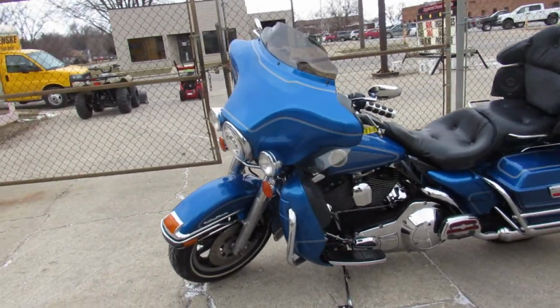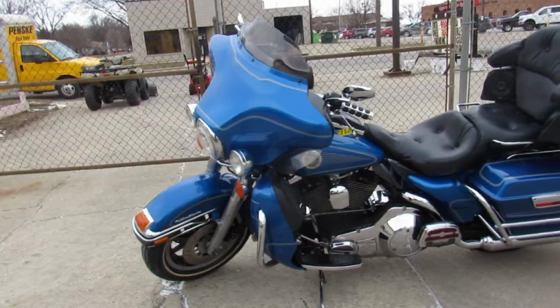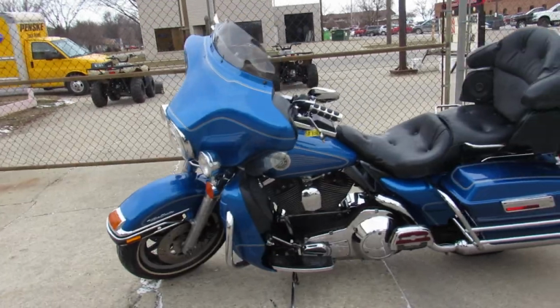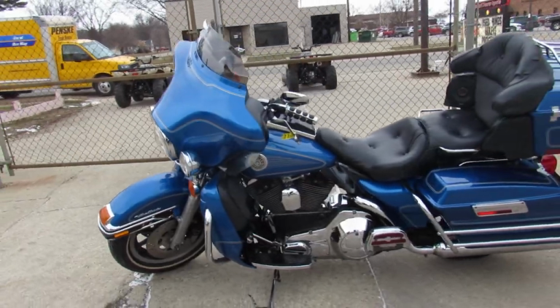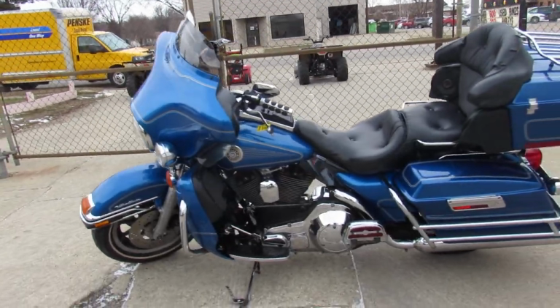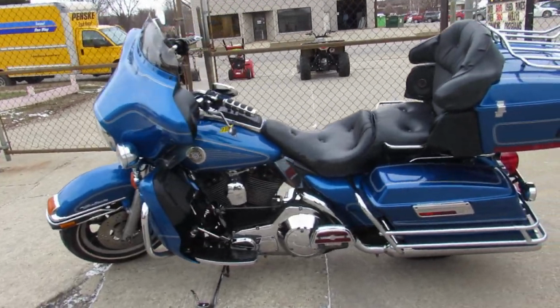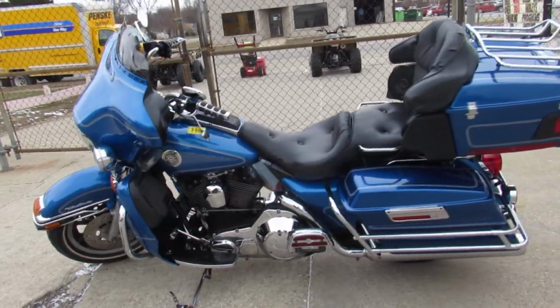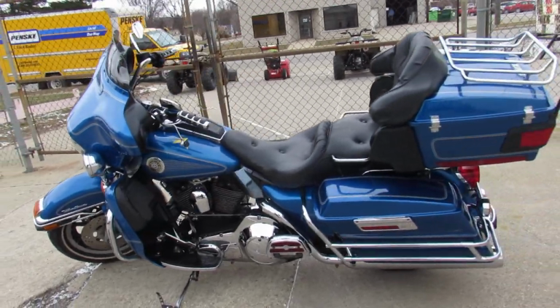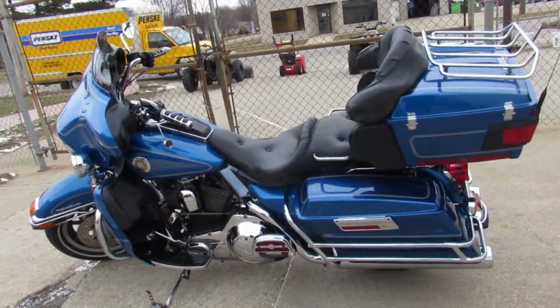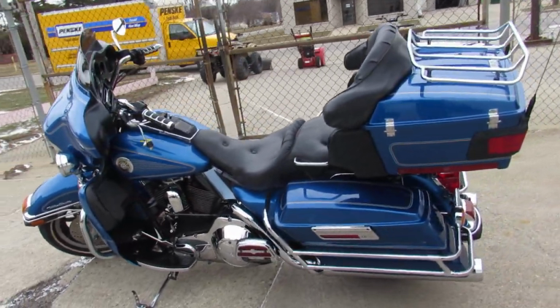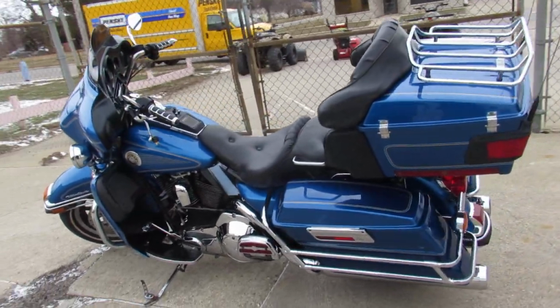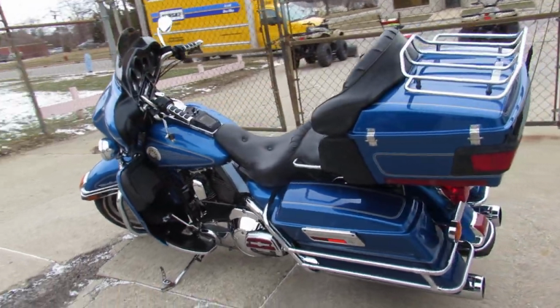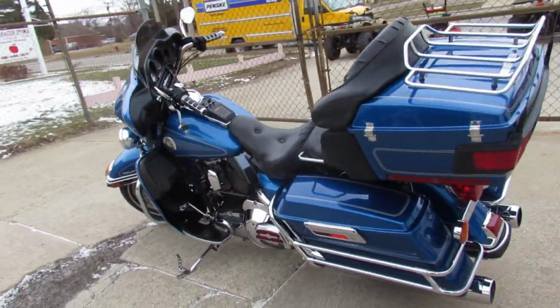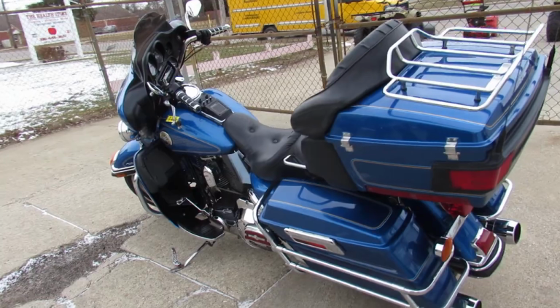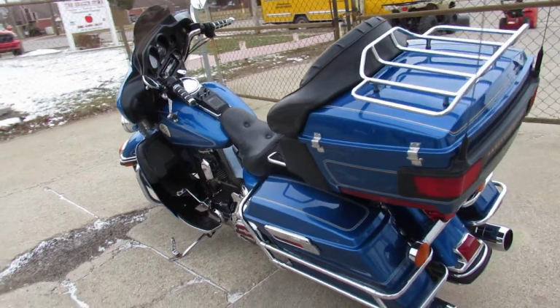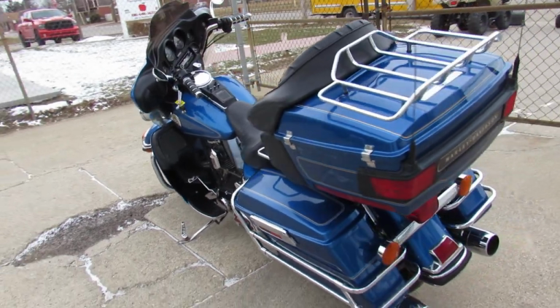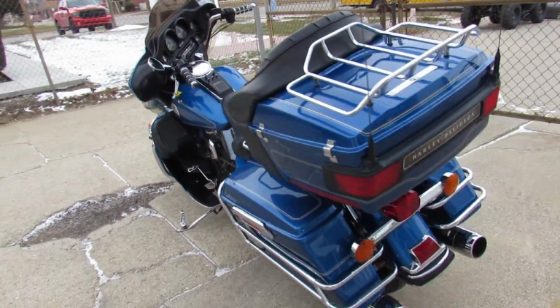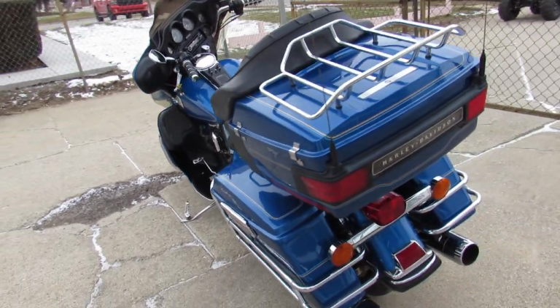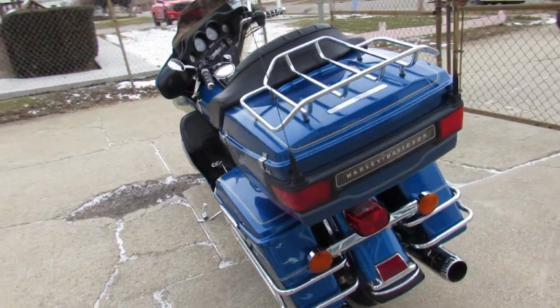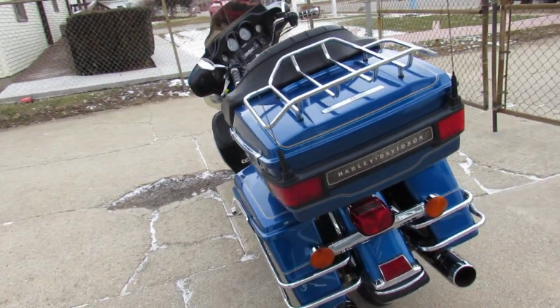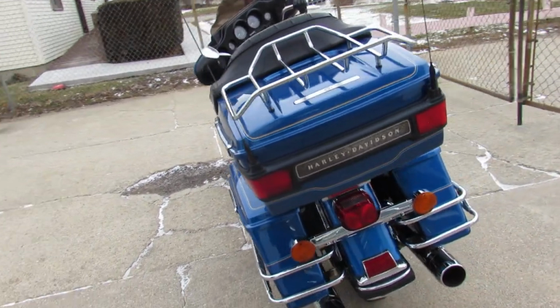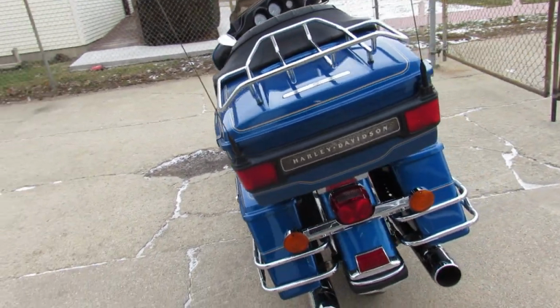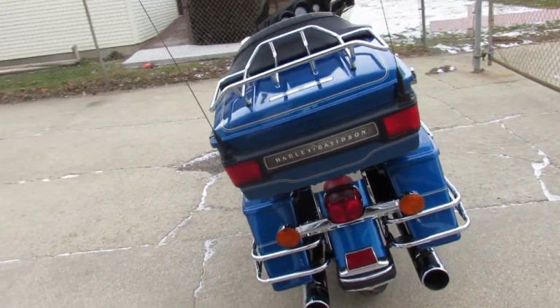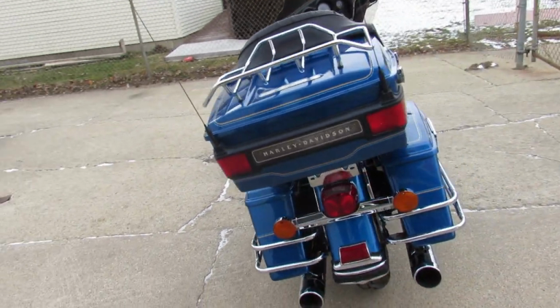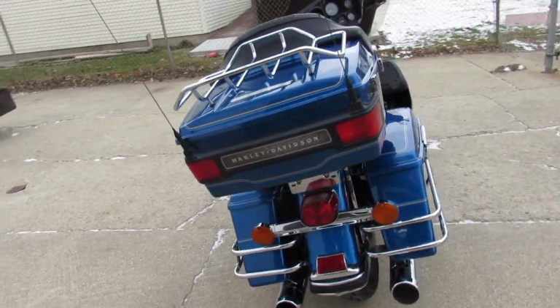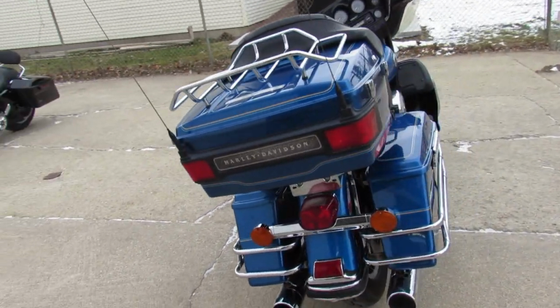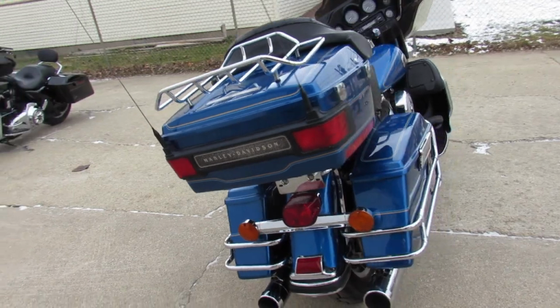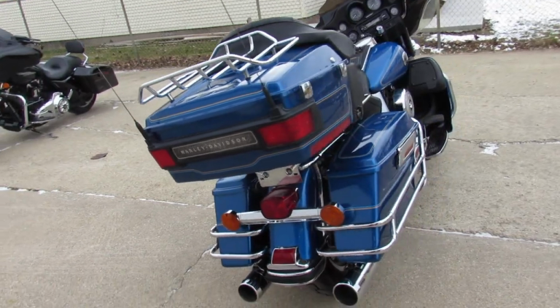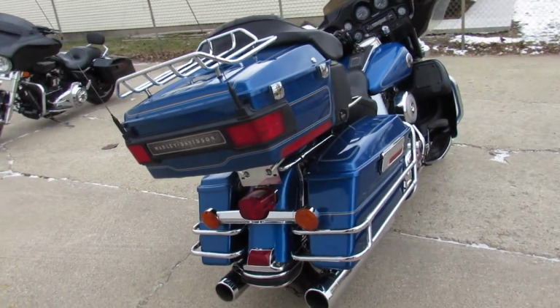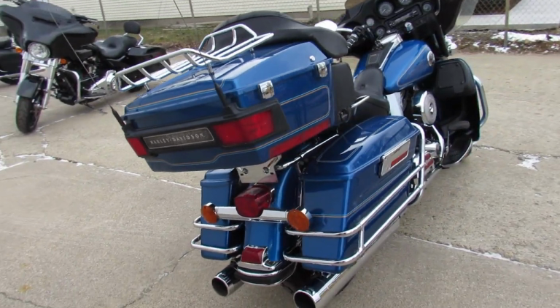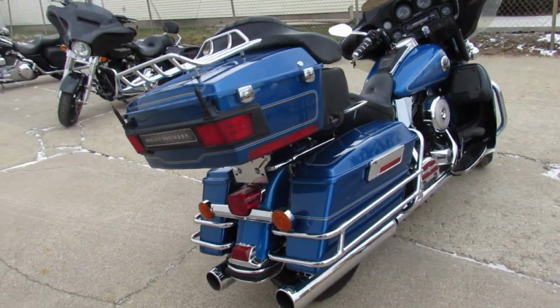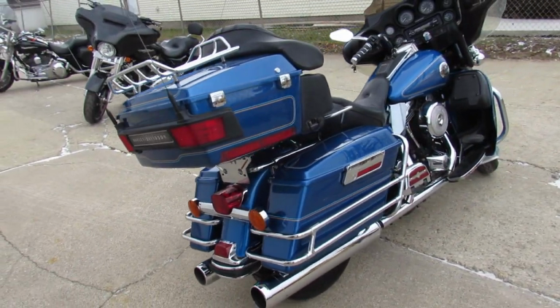This 97 Electroglide only has 24,262 miles. They're getting hard to find, especially with that kind of mileage. Sharp dresser for the money, just serviced at the dealership. All the fluids have been changed — it is ready for the road.